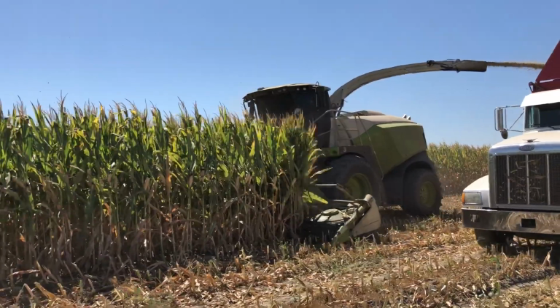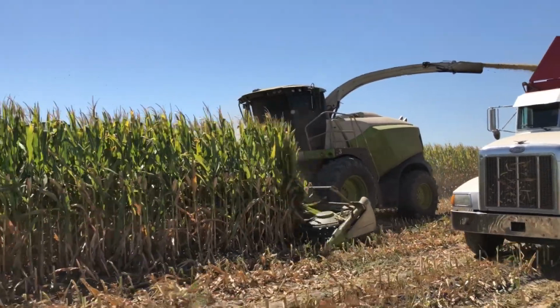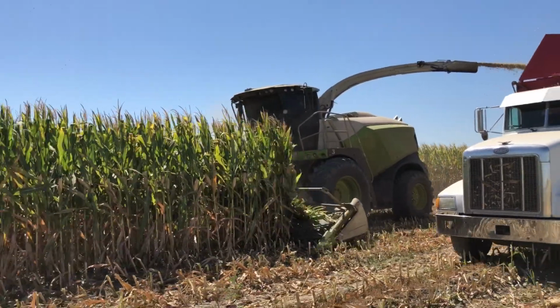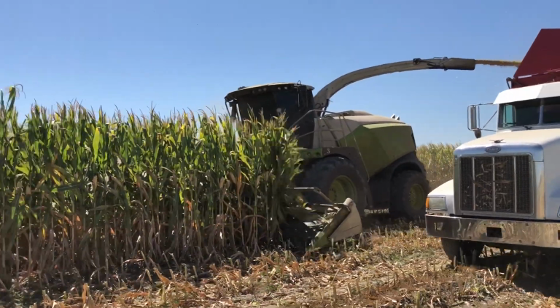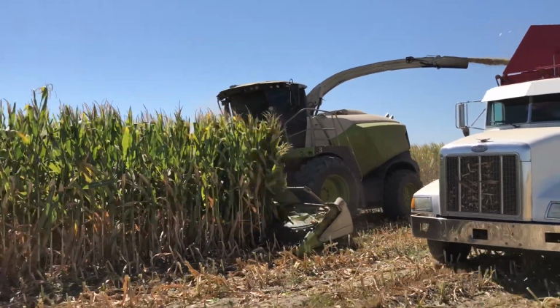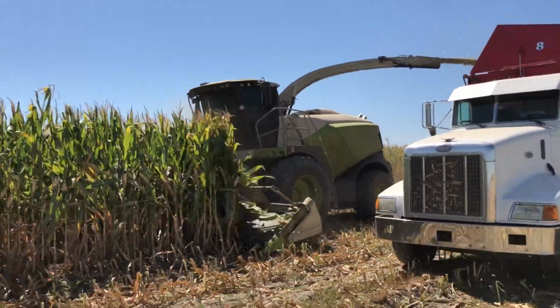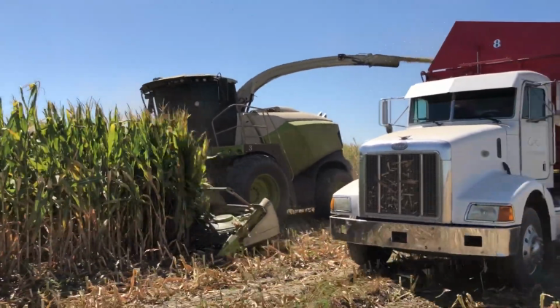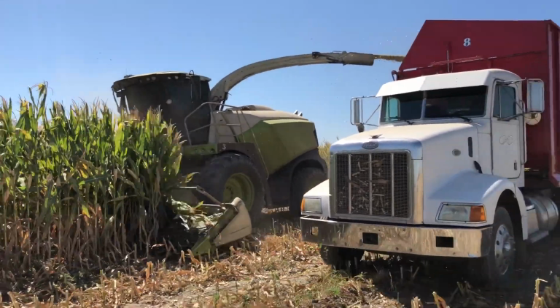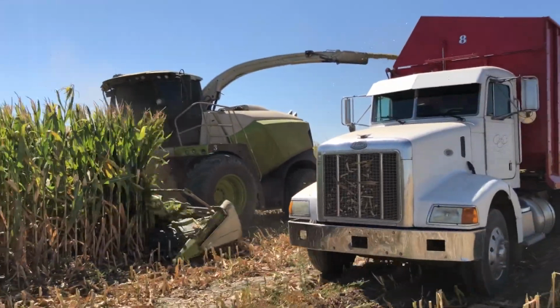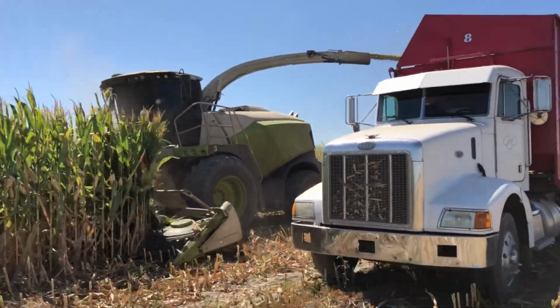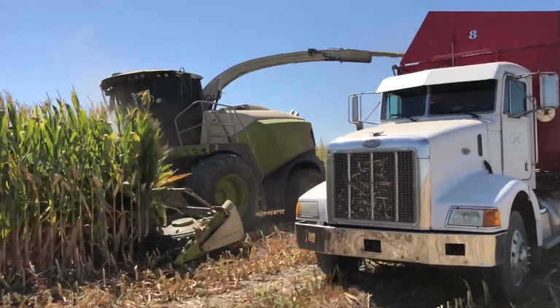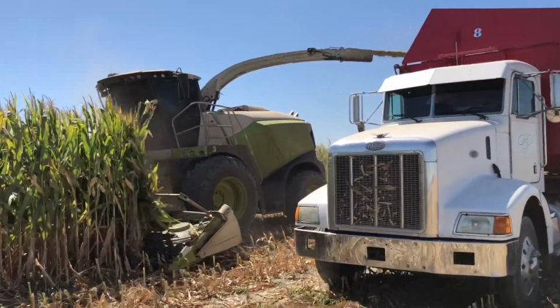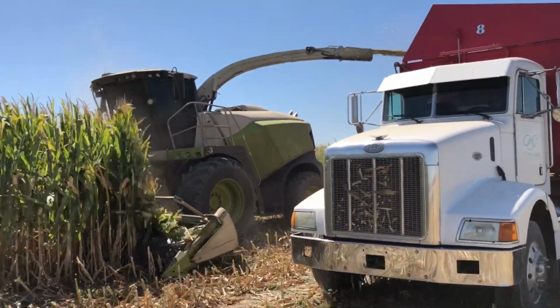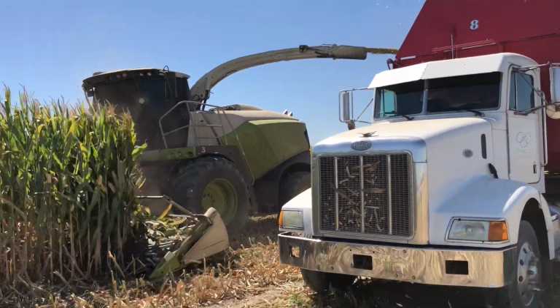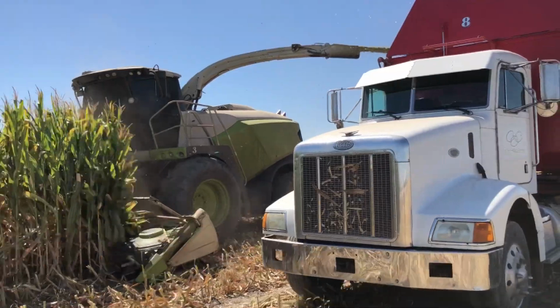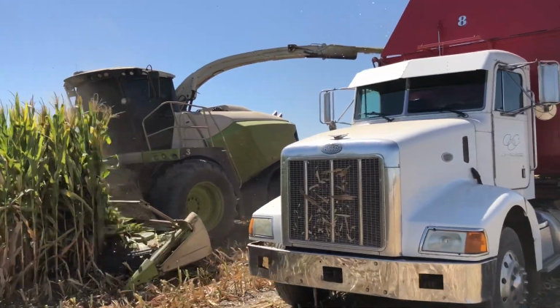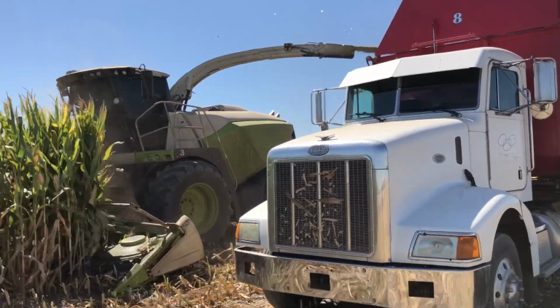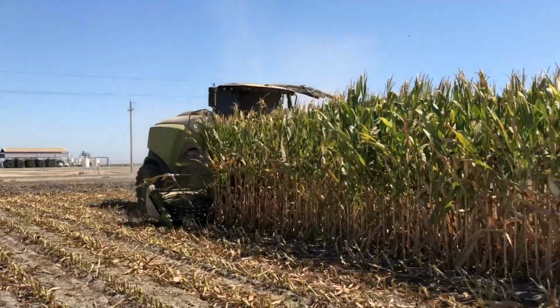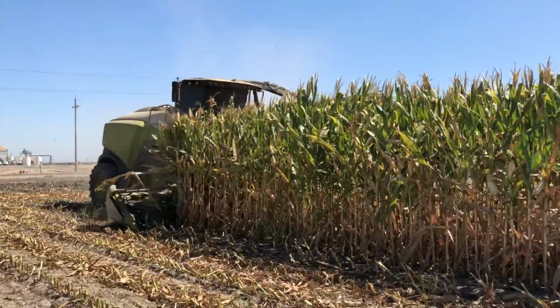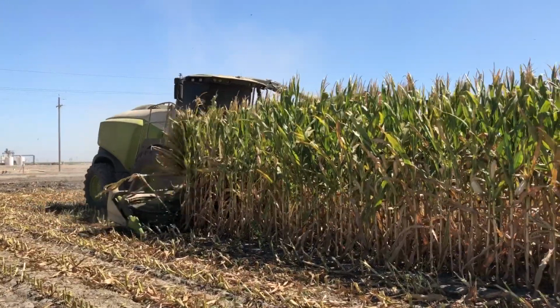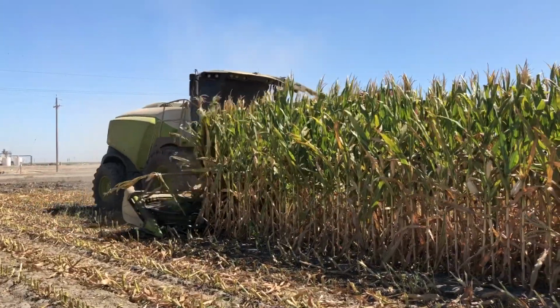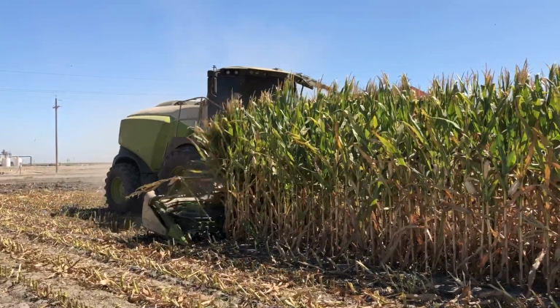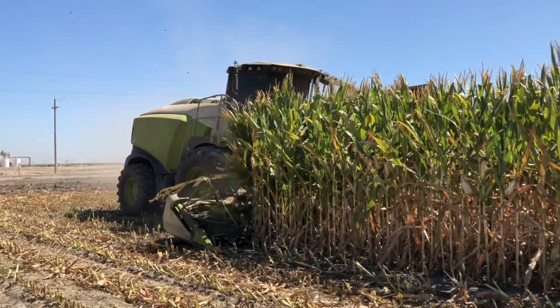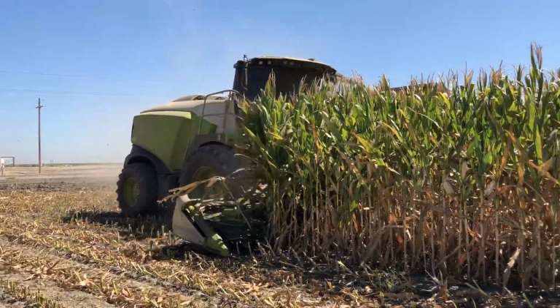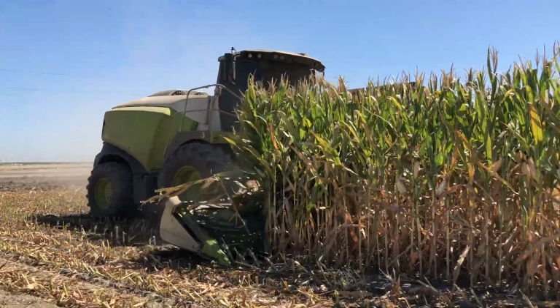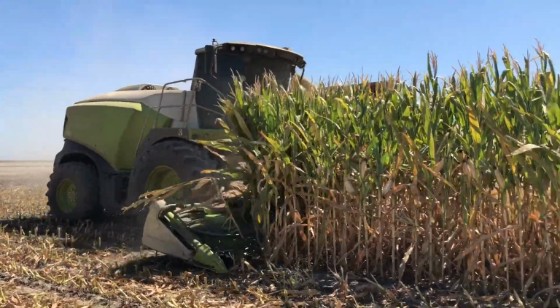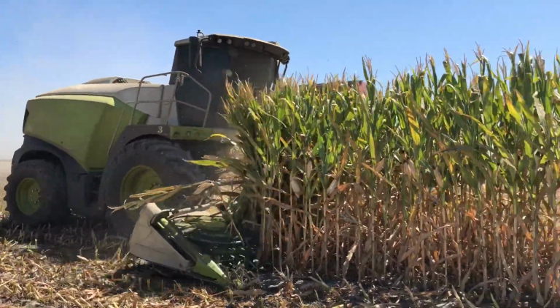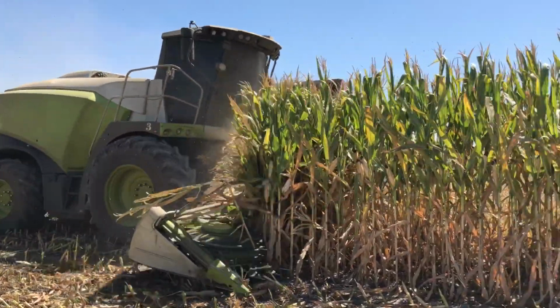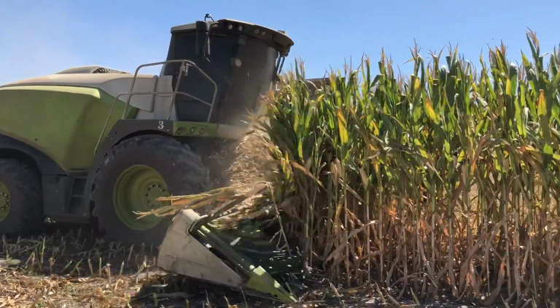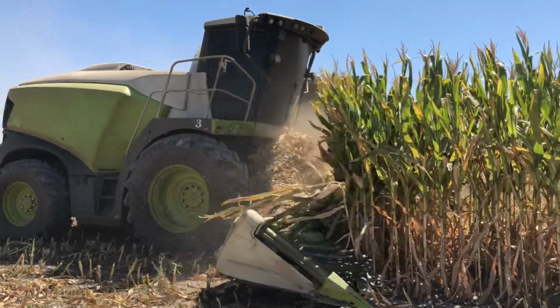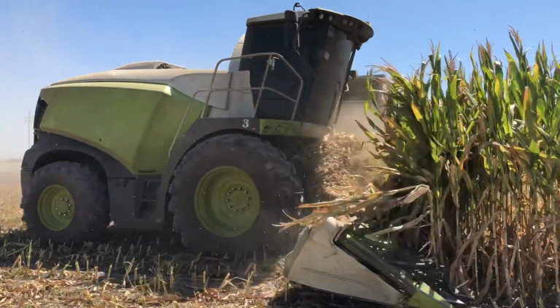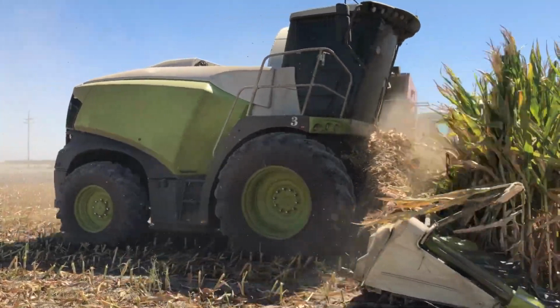The entire process of producing corn silage can last for up to a year, including the growing, harvesting, and fermentation processes that occur in order to produce an edible and digestible product for dairy cows.